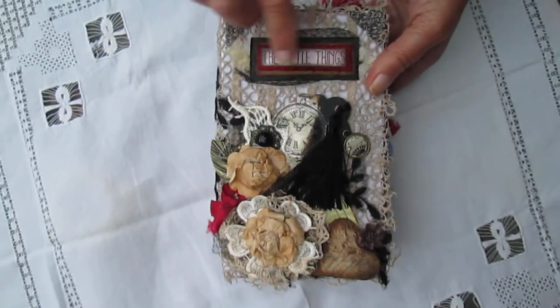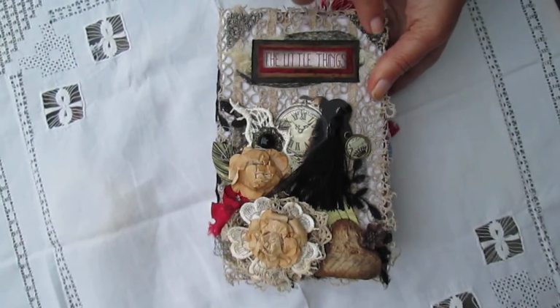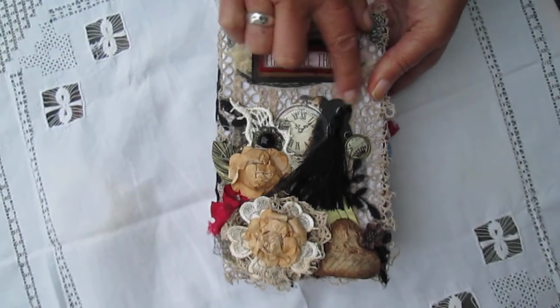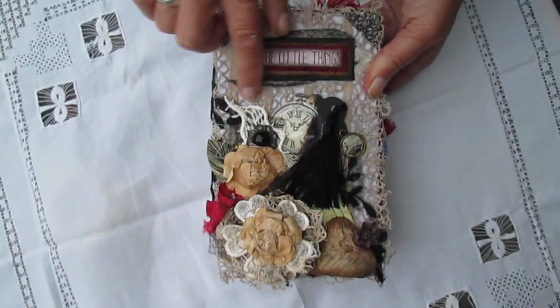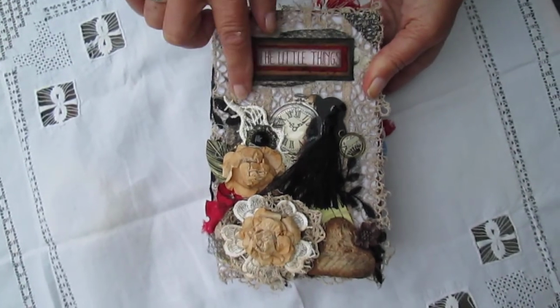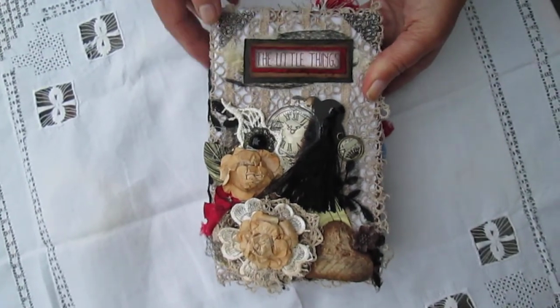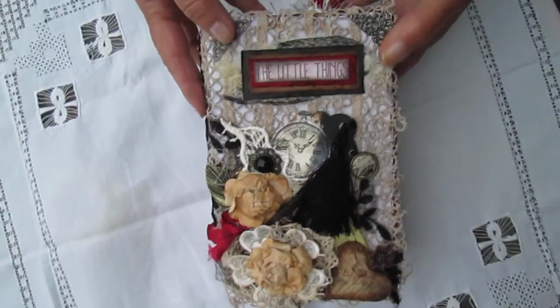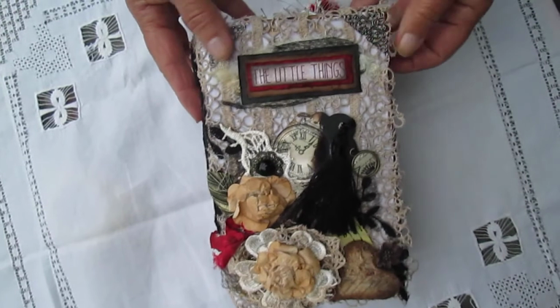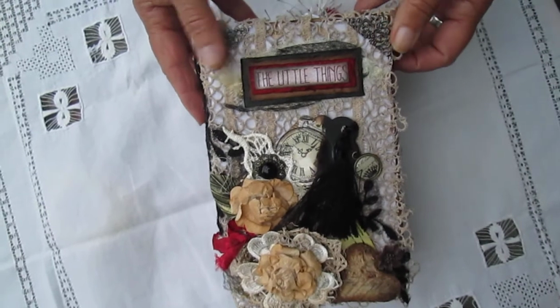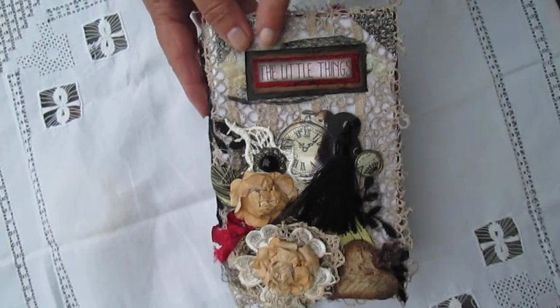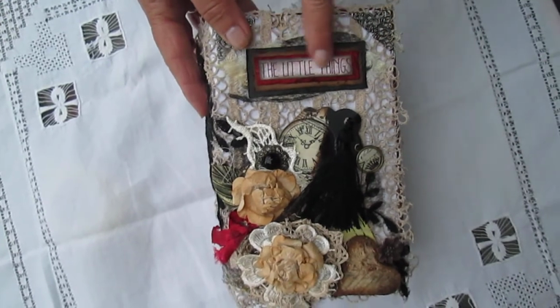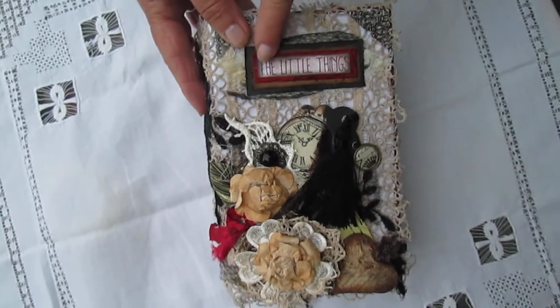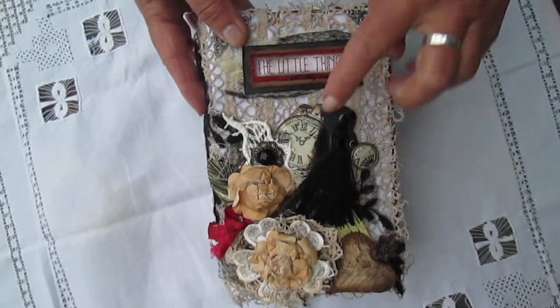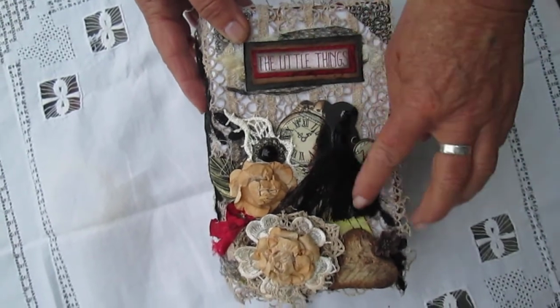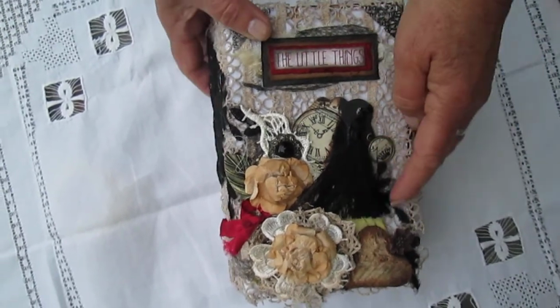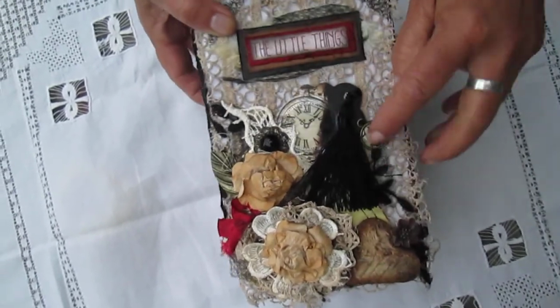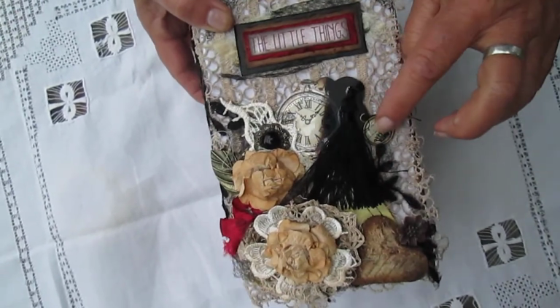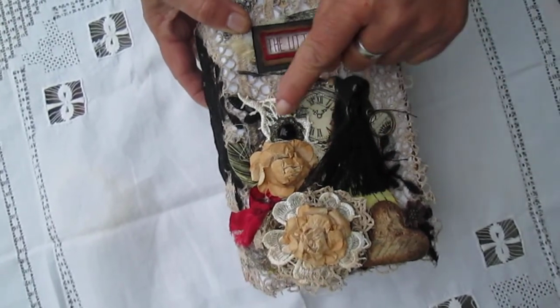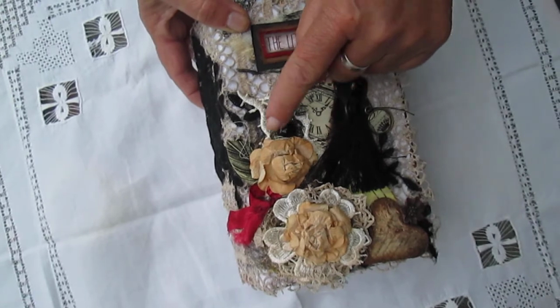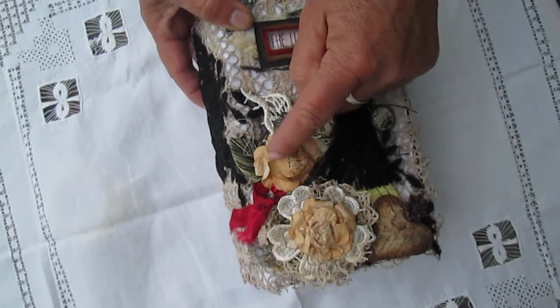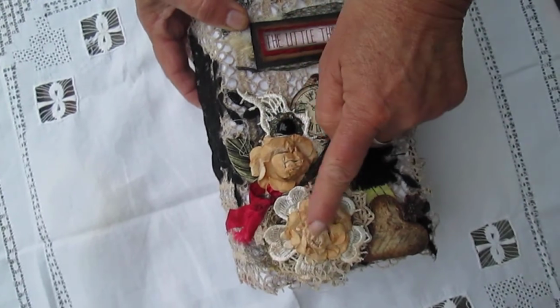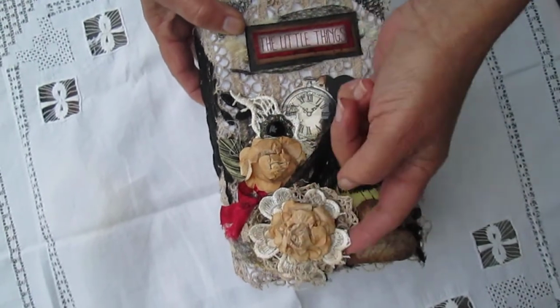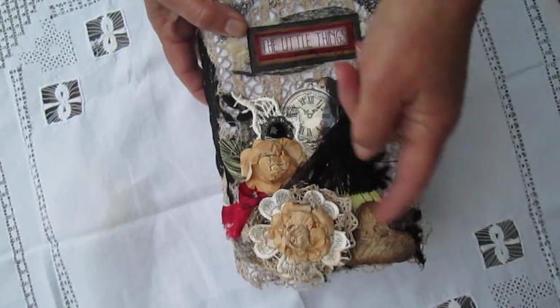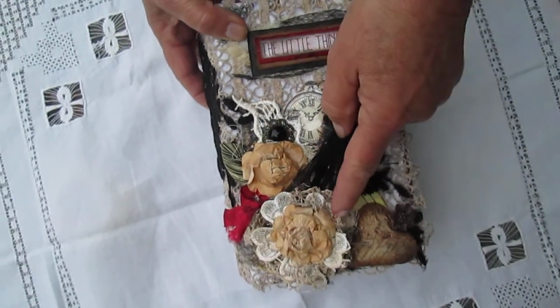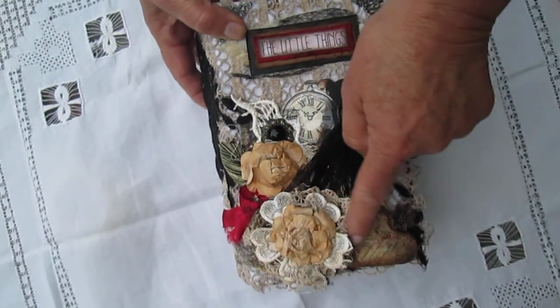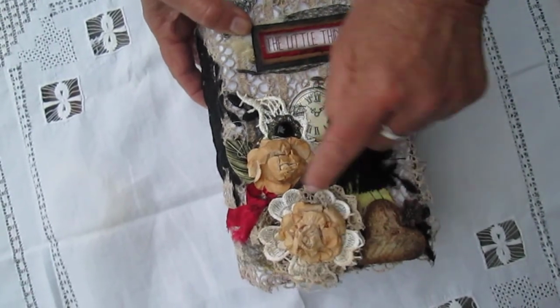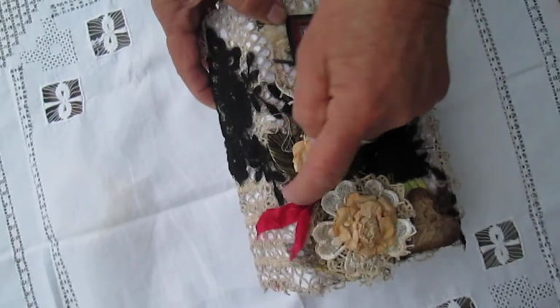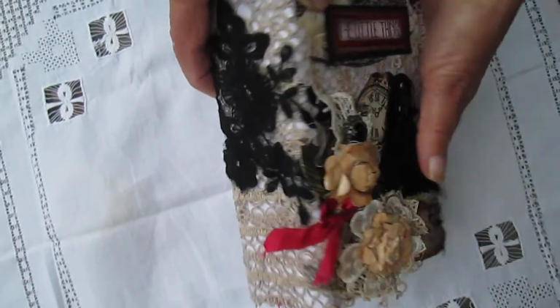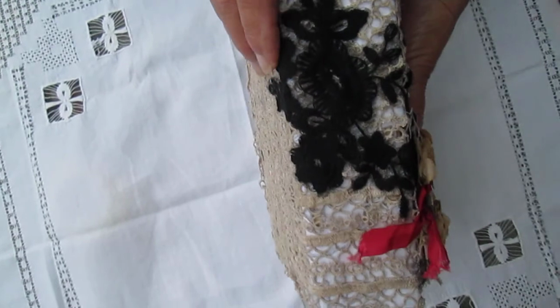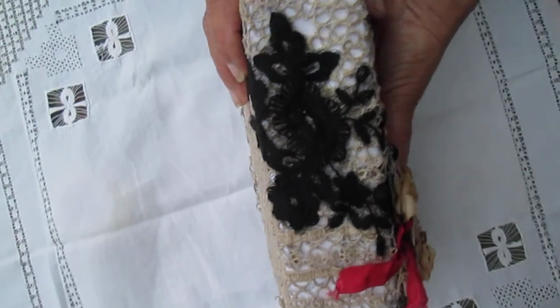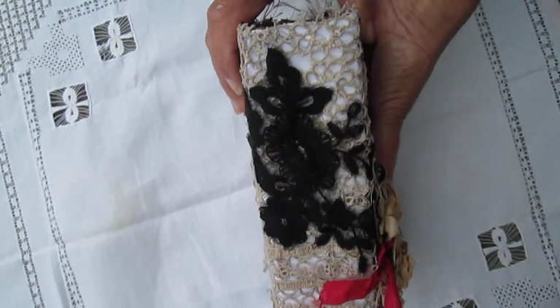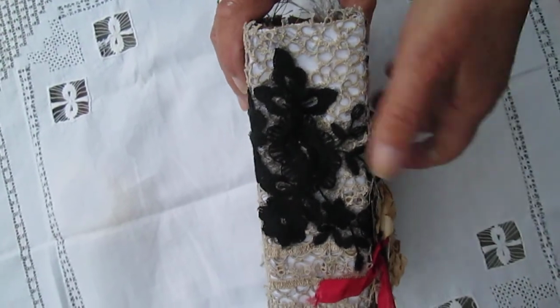As you can see it's got a doily on the front, it's got some metal corners. It's called 'The Little Things'. It's got a tassel and lots of bits — flowers, a little autumn heart, some ribbon, and lovely black lace.